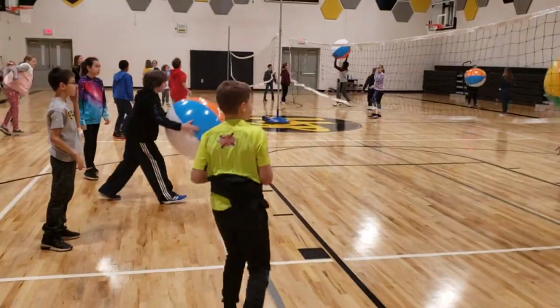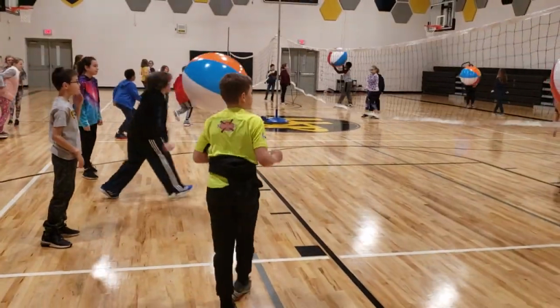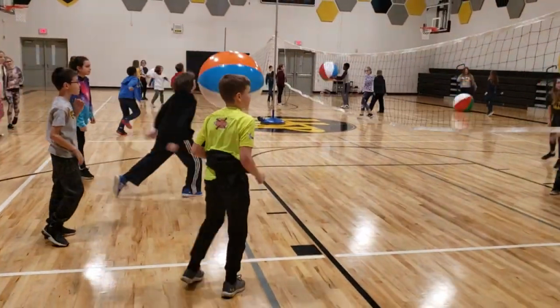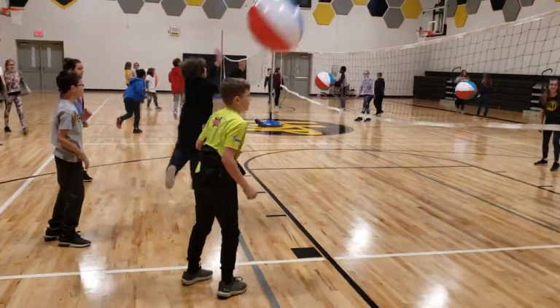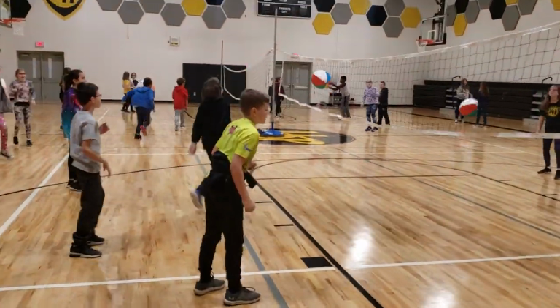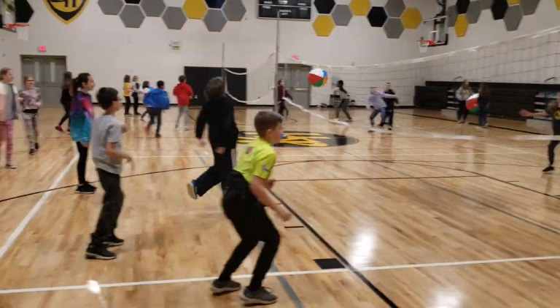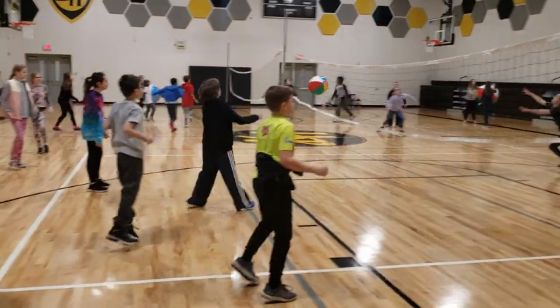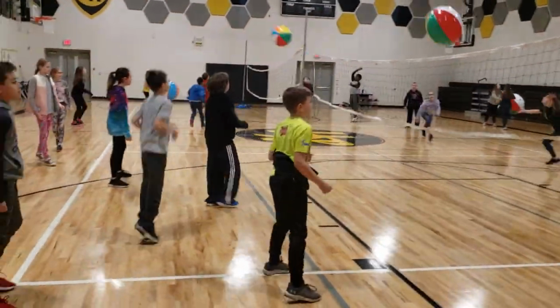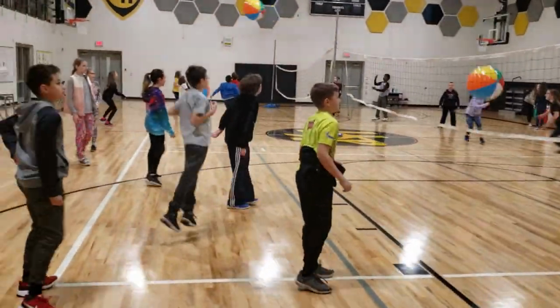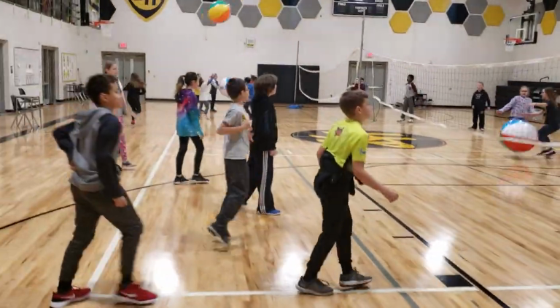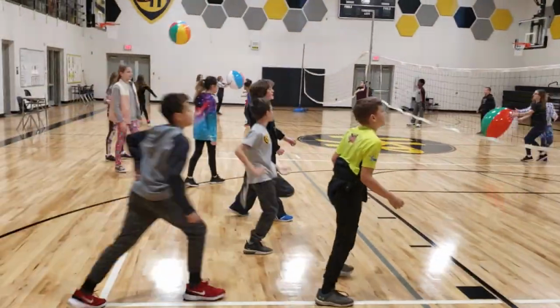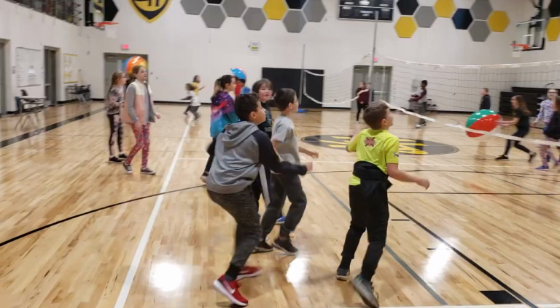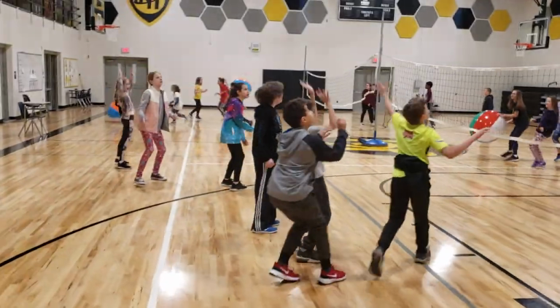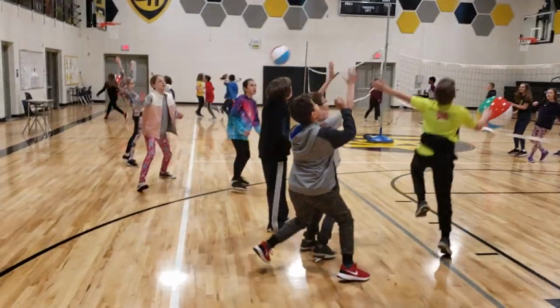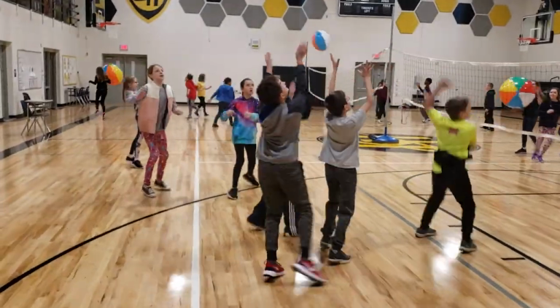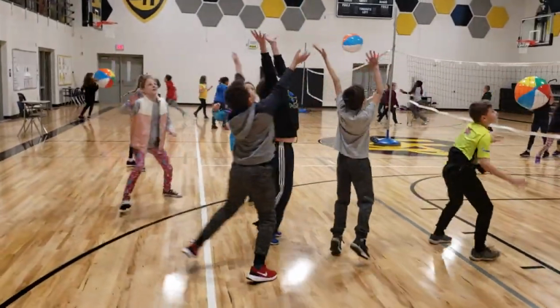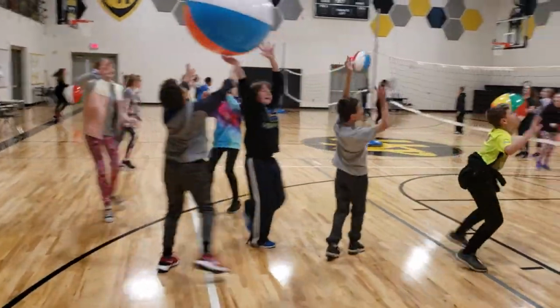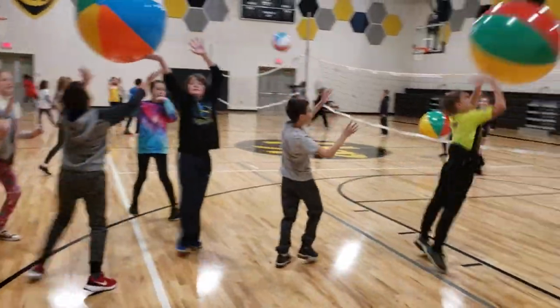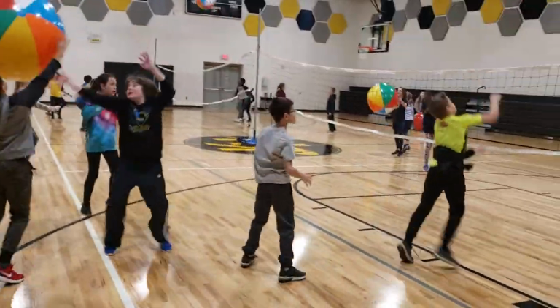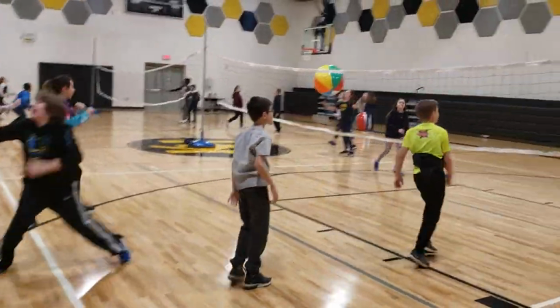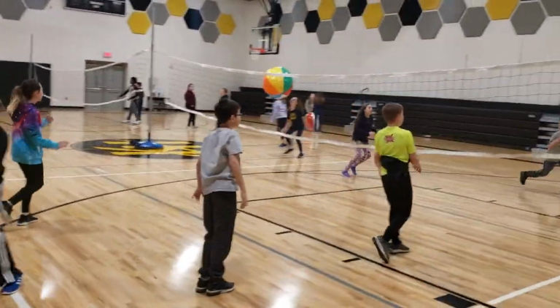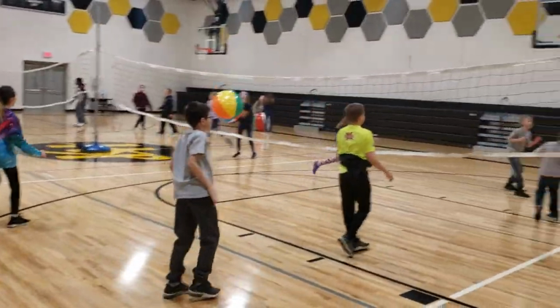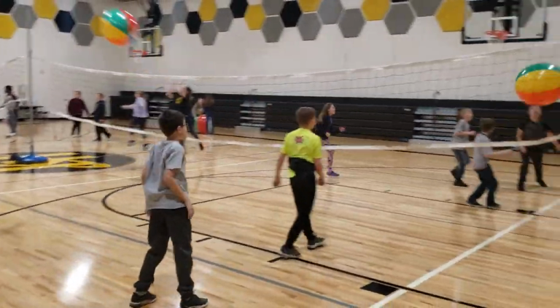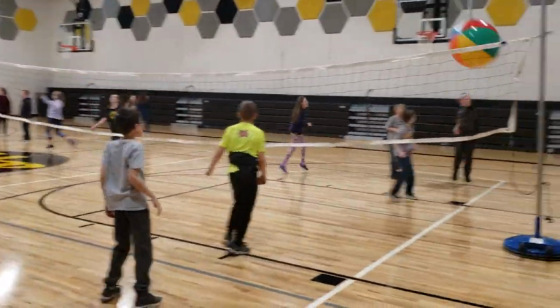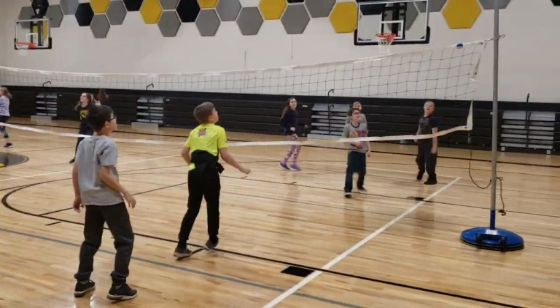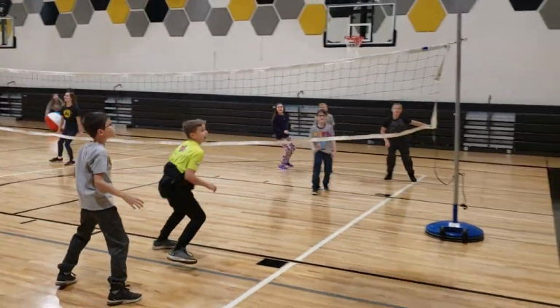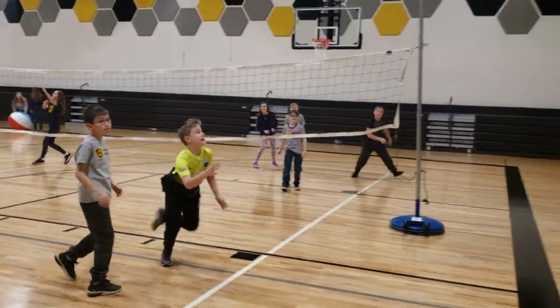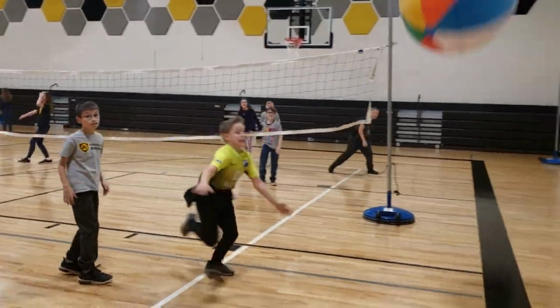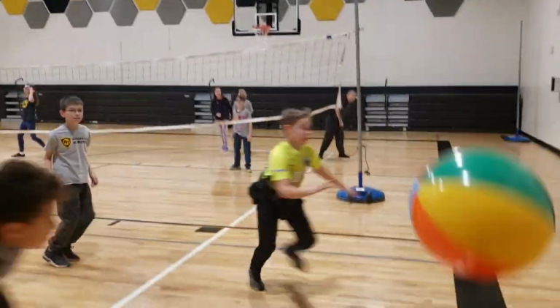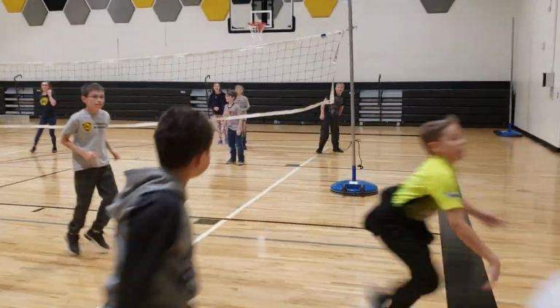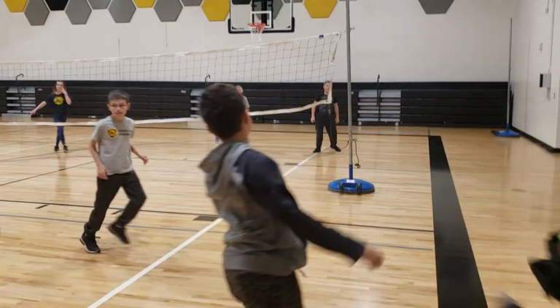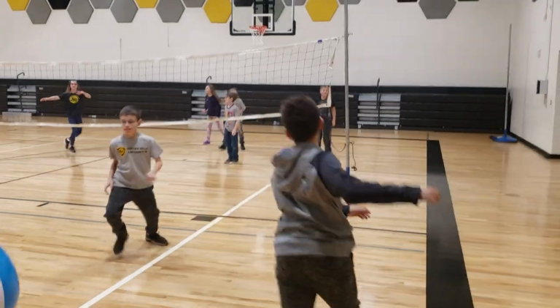You got it. Got it over. Good hit. Yeah, there we go. Nice.